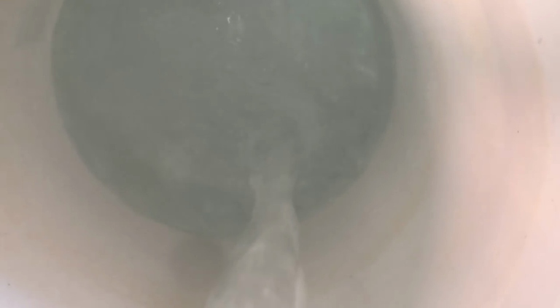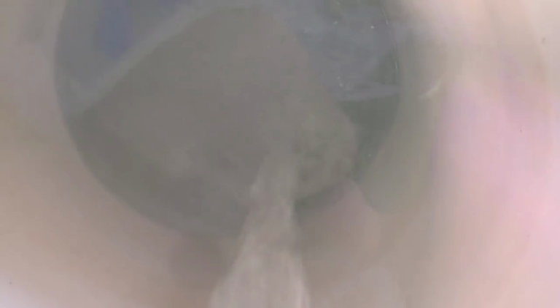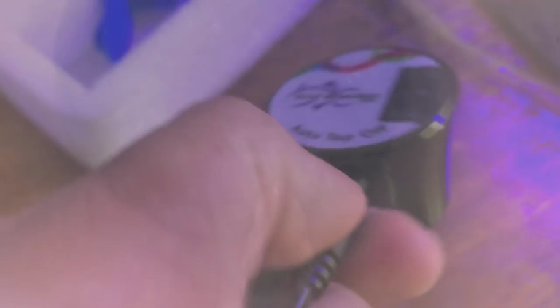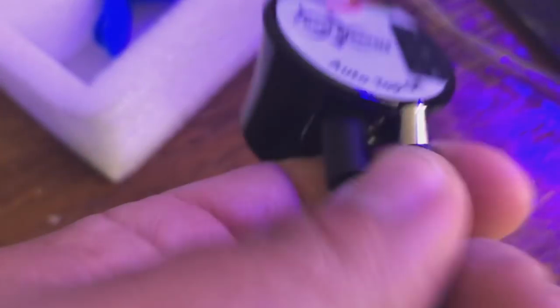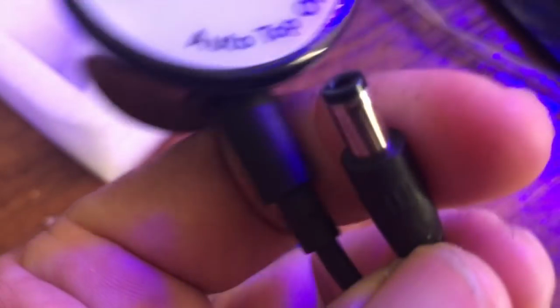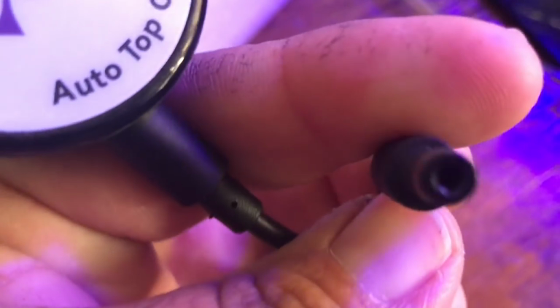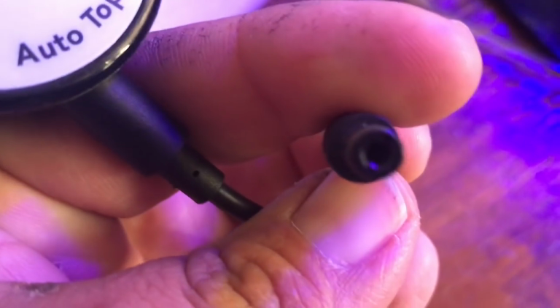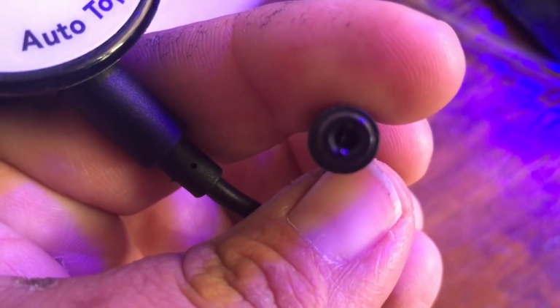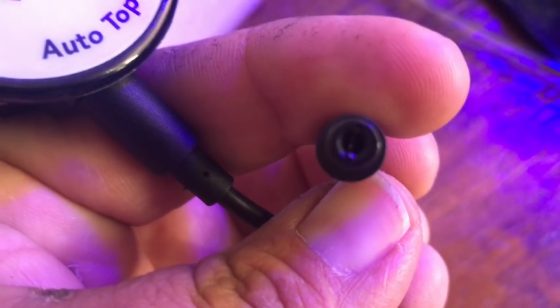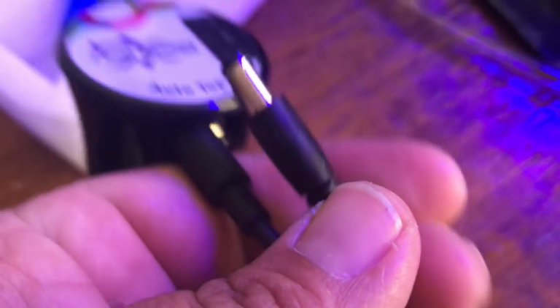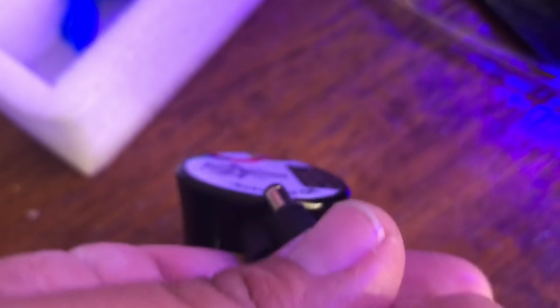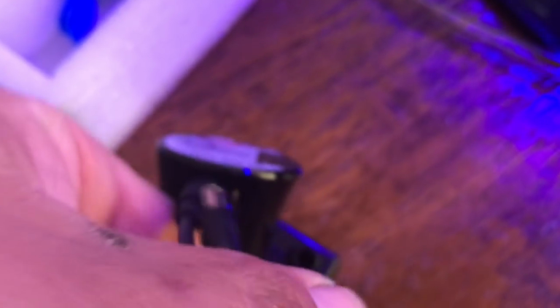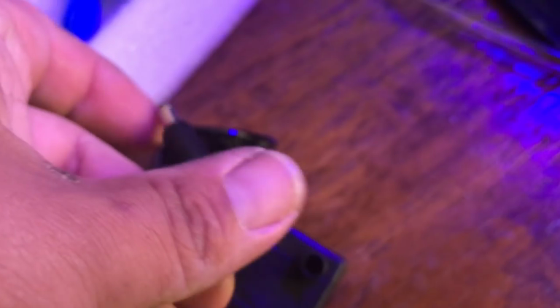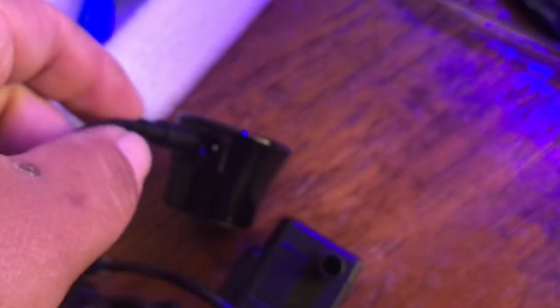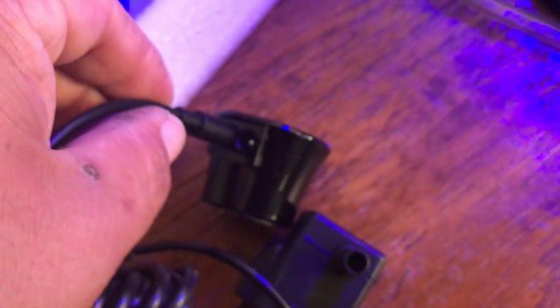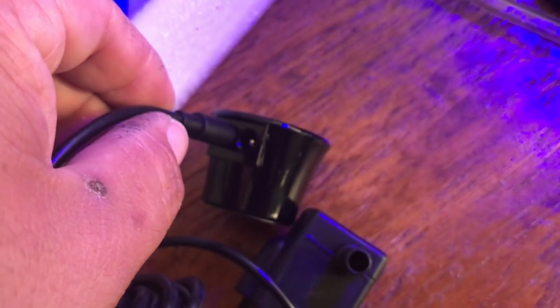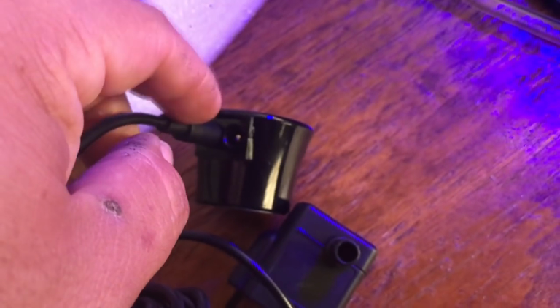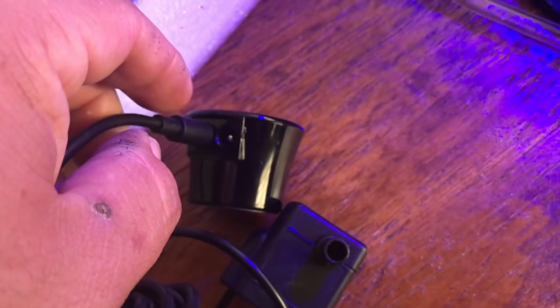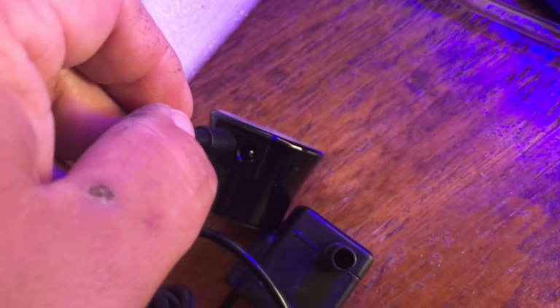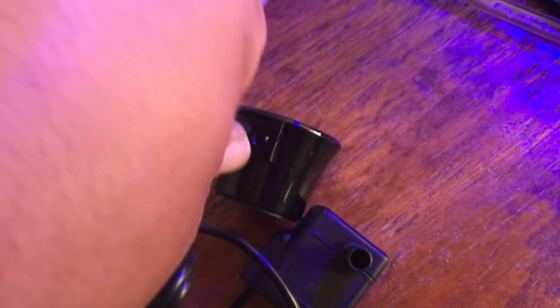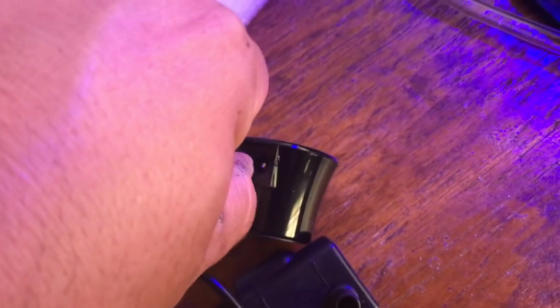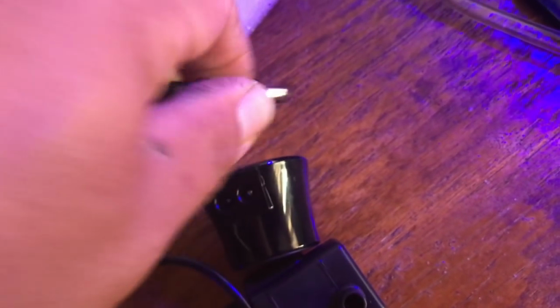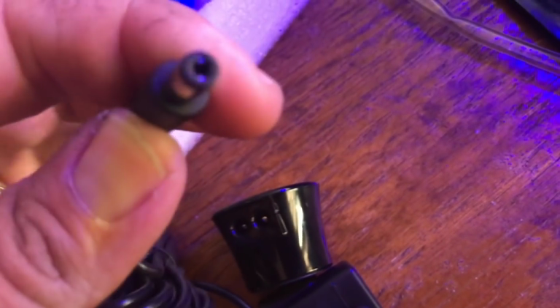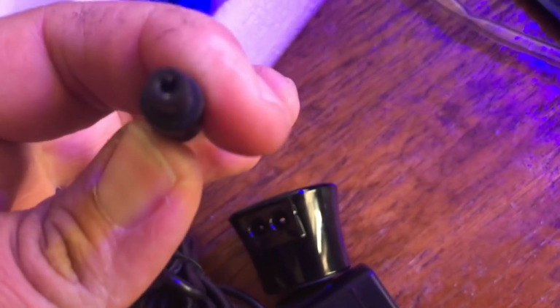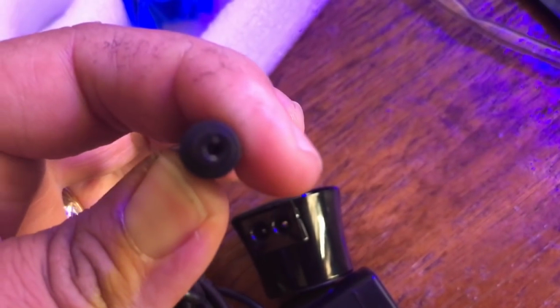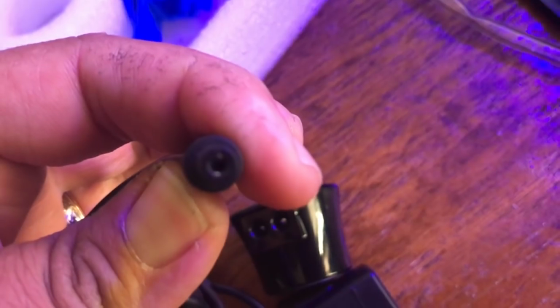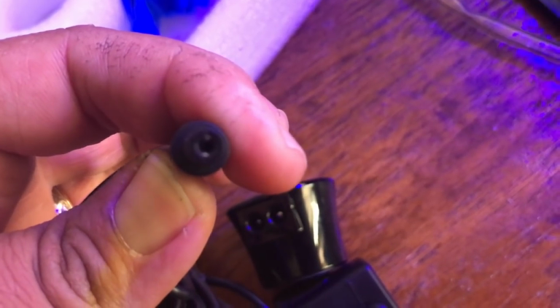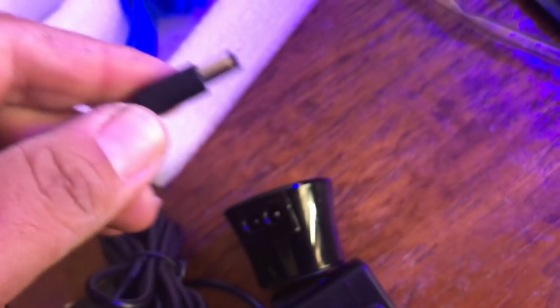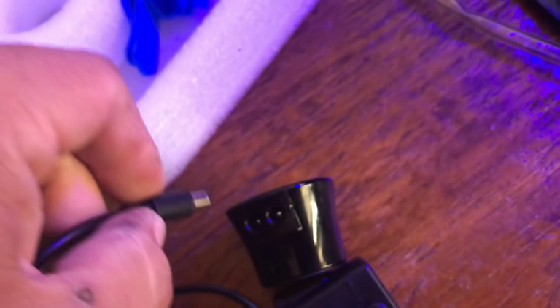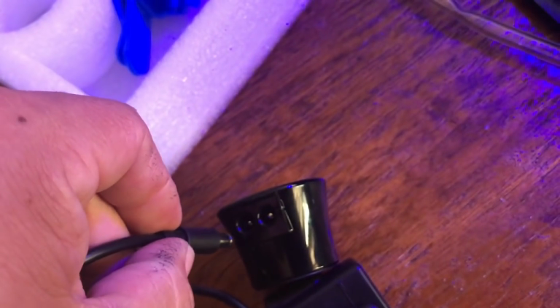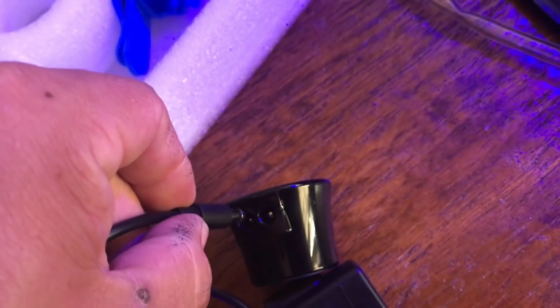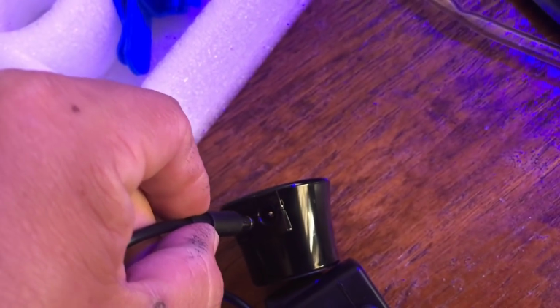A good auto top off is going to come with some kind of alert. This one comes with a frequency alert, an overfill alert, an empty reservoir alert, and a sensor obstruction alert. Let's go ahead and get this thing plugged in and then we'll get it mounted and get the tubing hooked up to the pump.